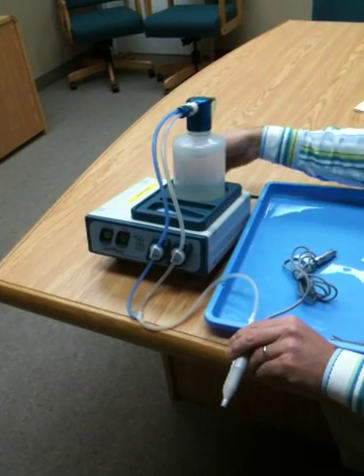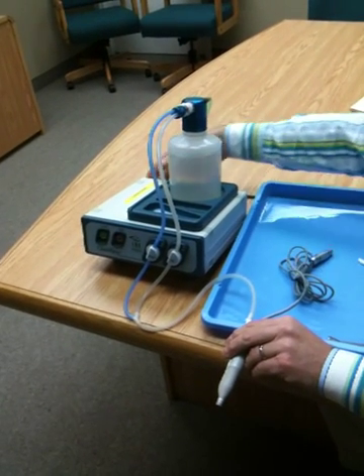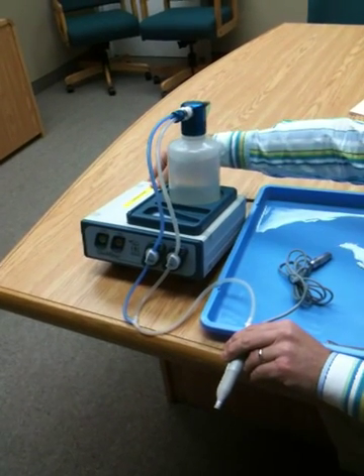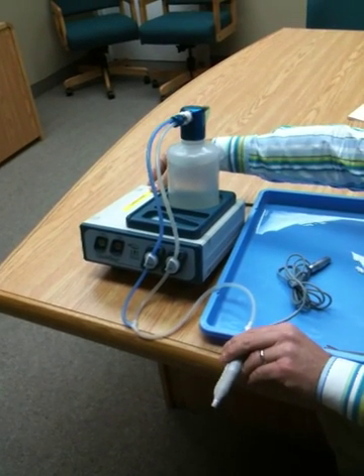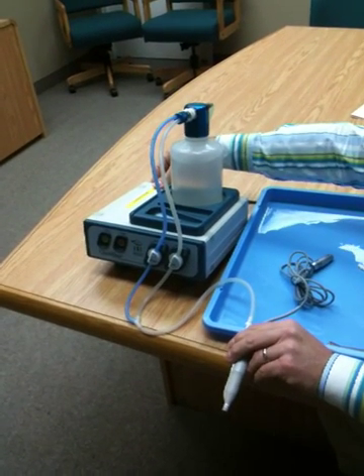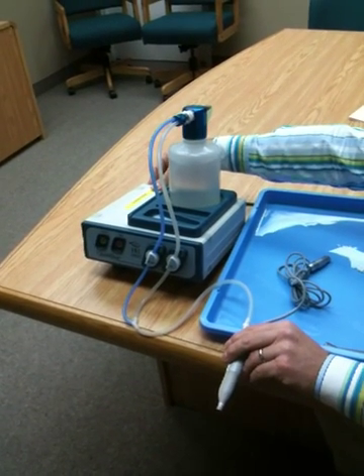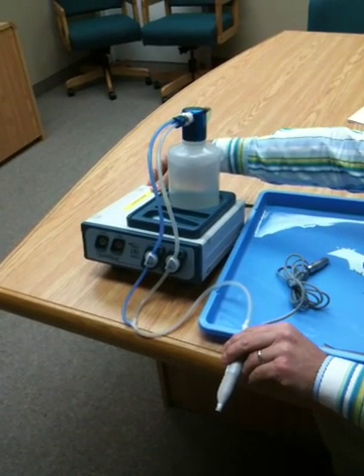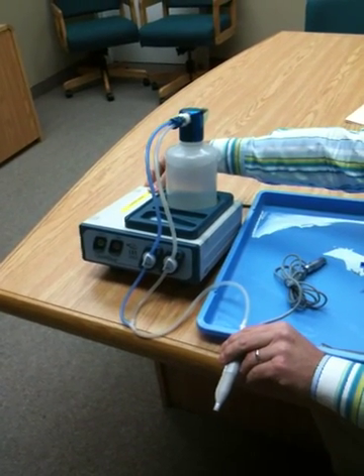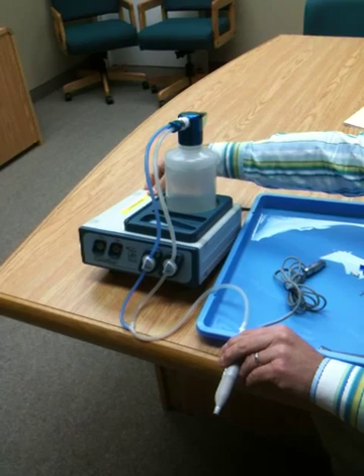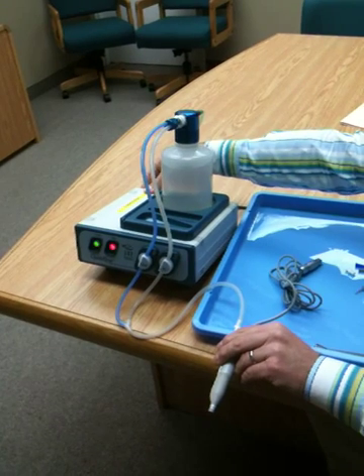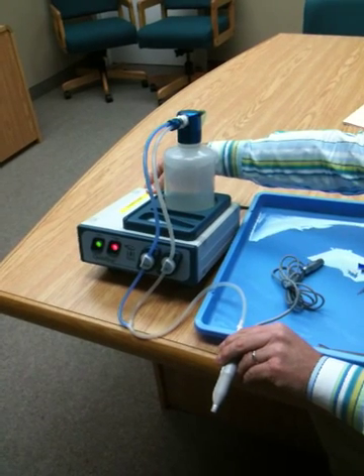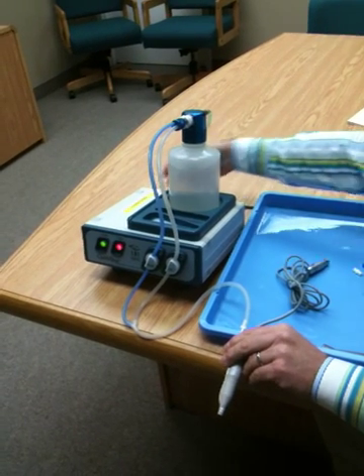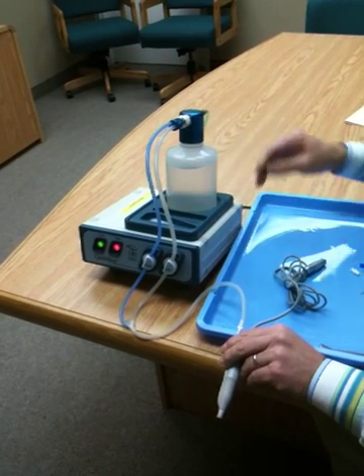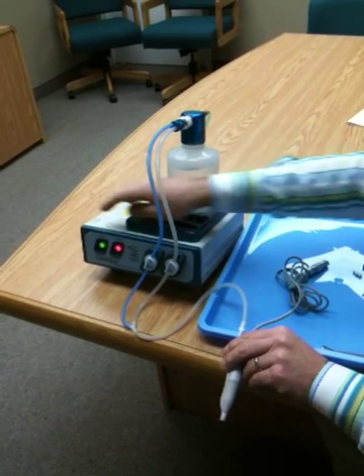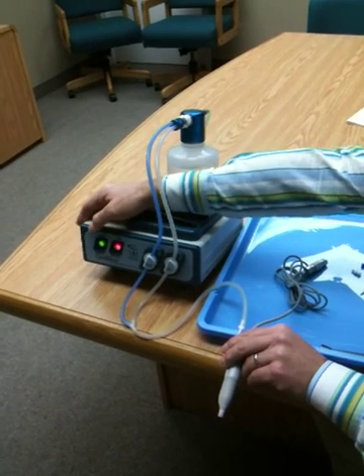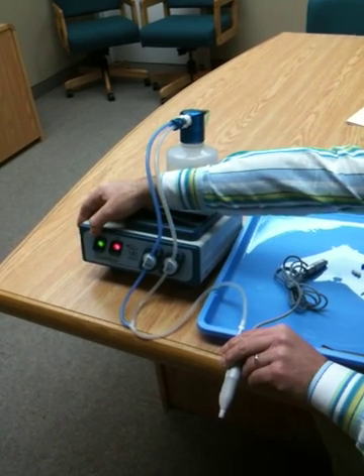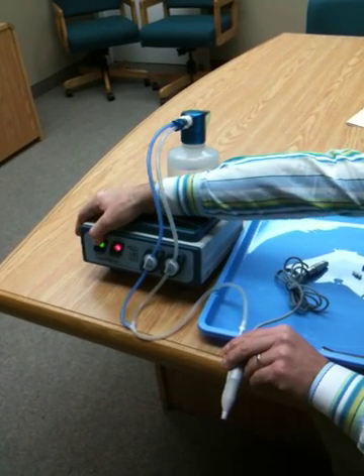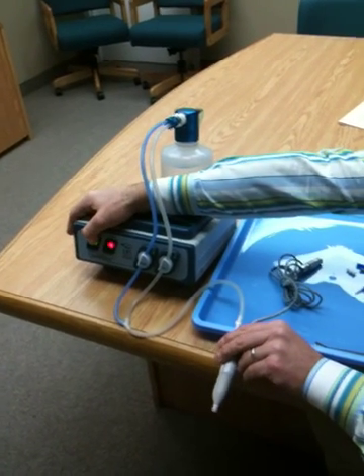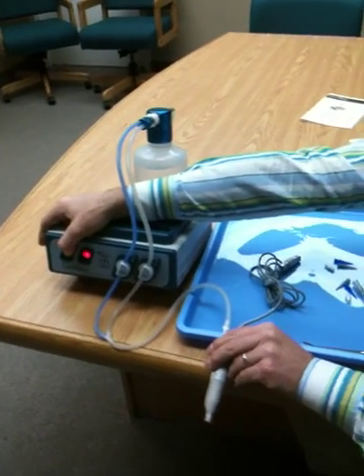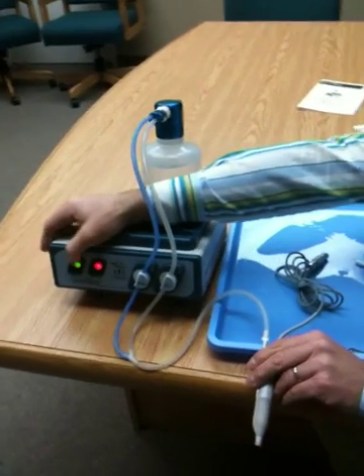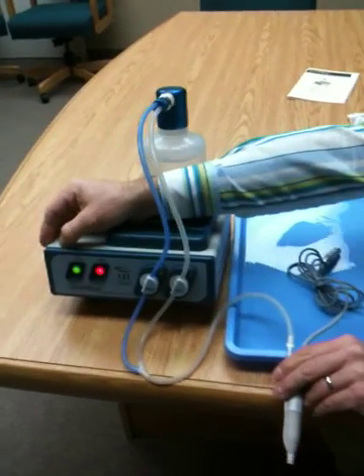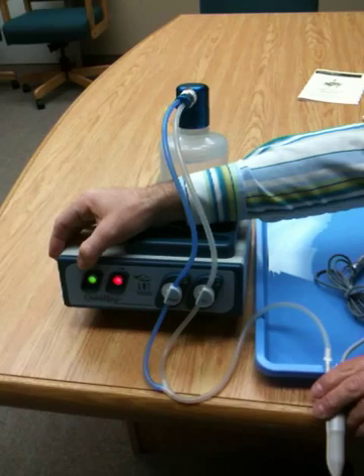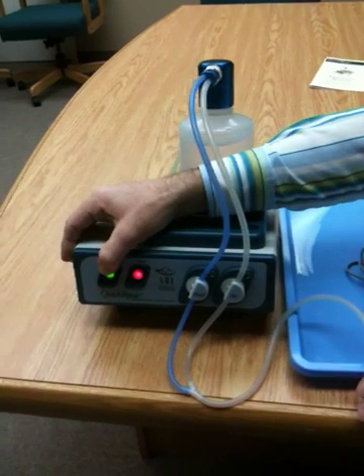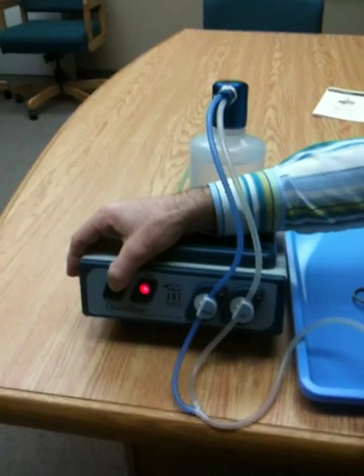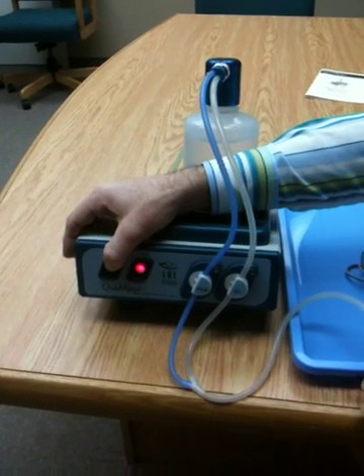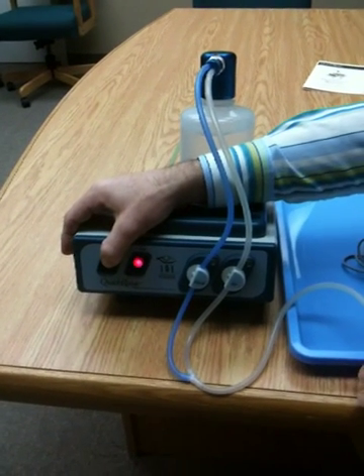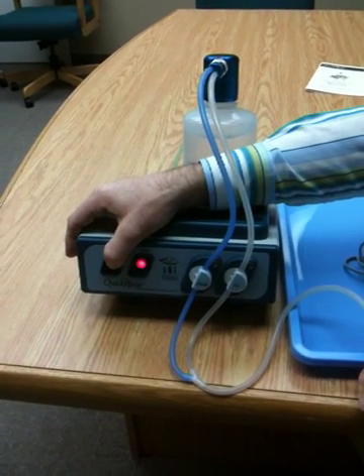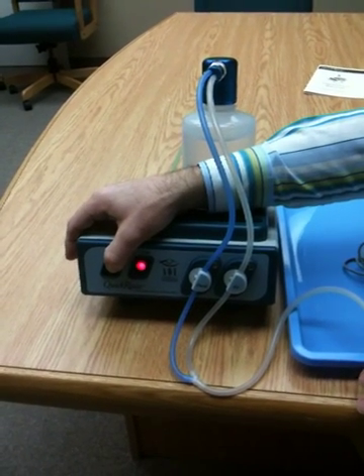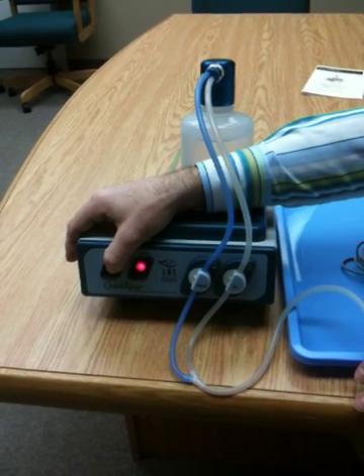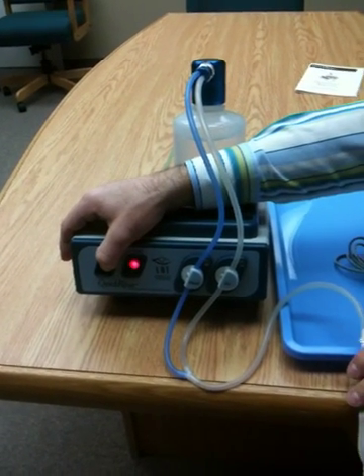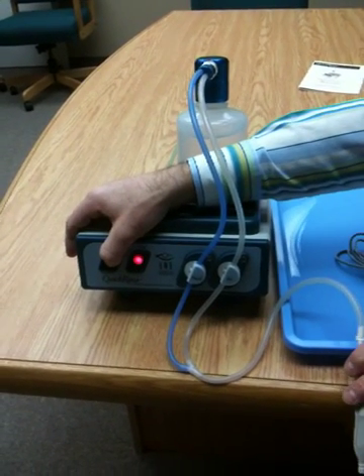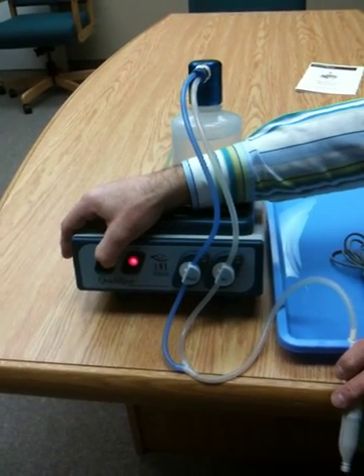First you'll turn on the unit — at the back of the unit there's an on and off switch. Then you'll press your cycle switch to get the automated cycle: 15 seconds of fluid and 15 seconds of air.